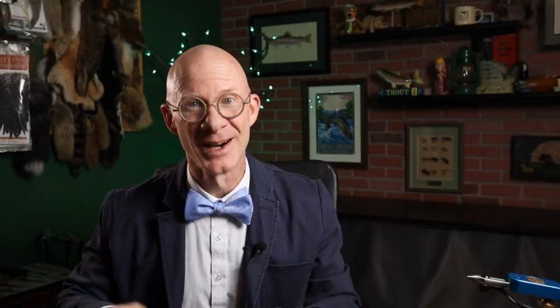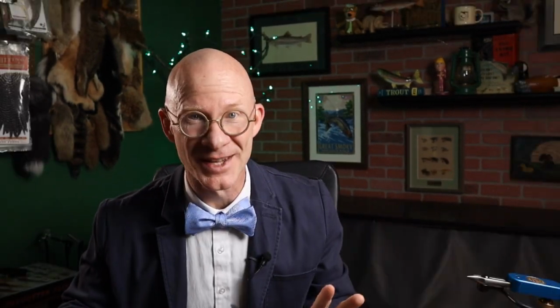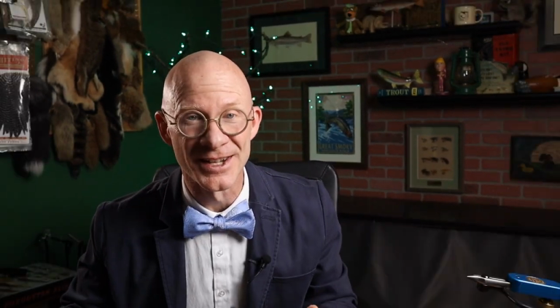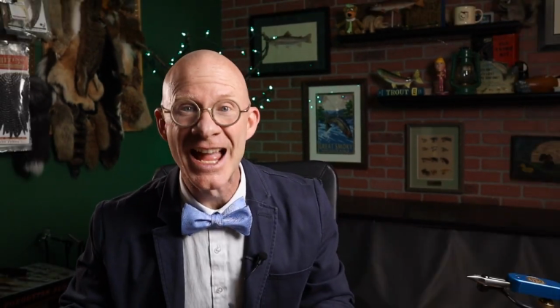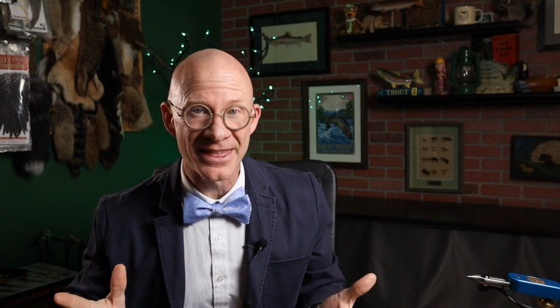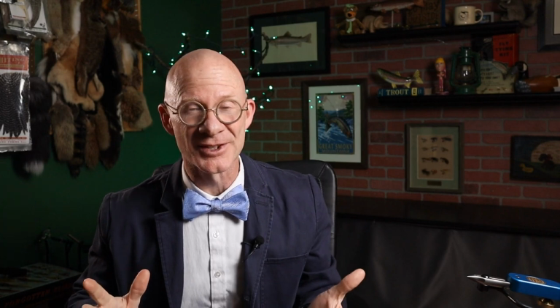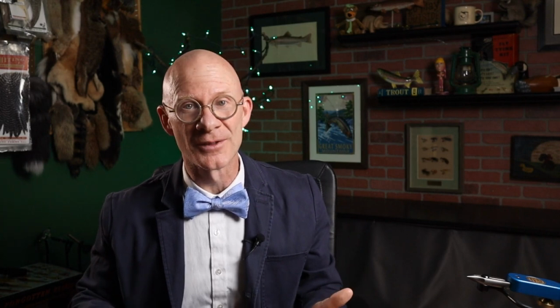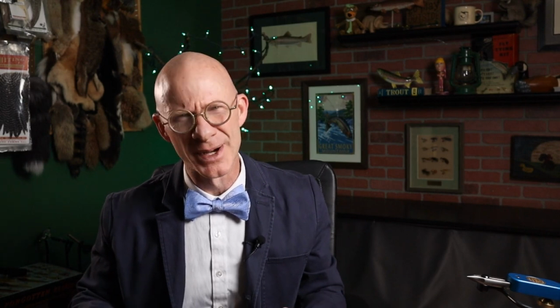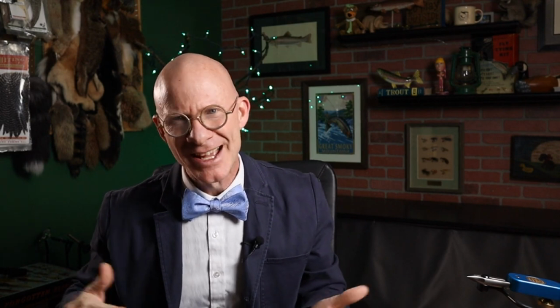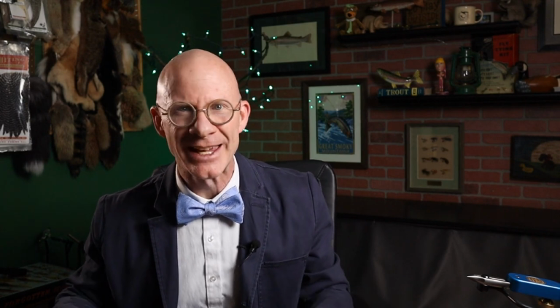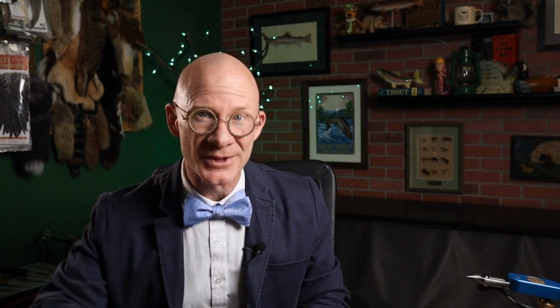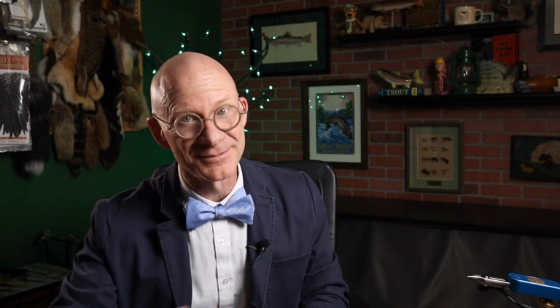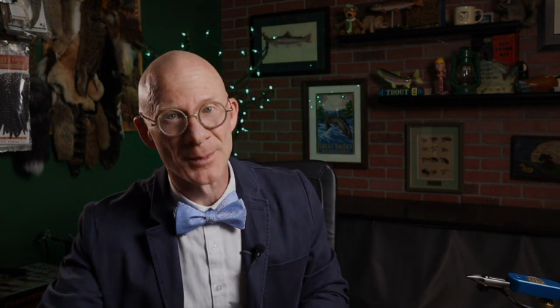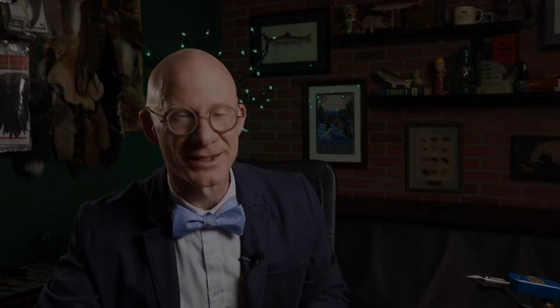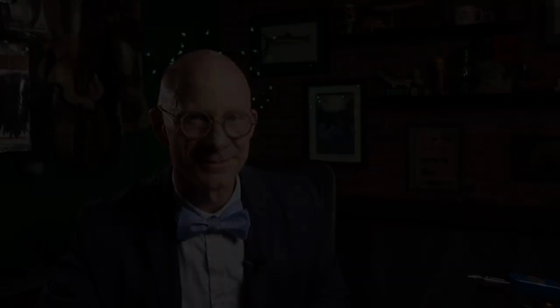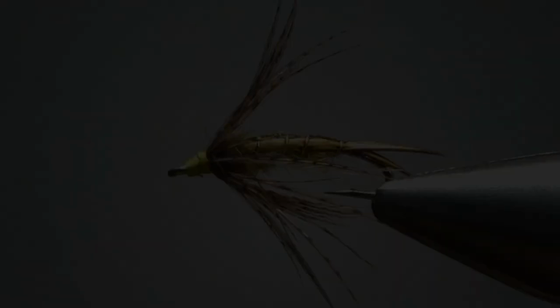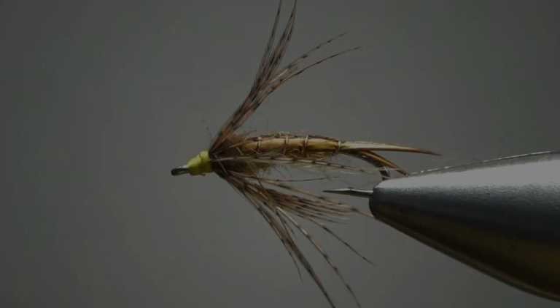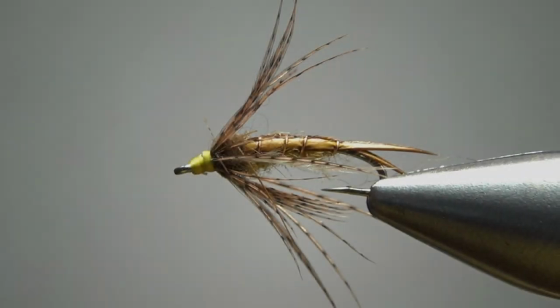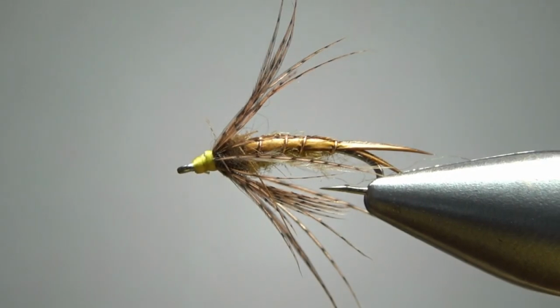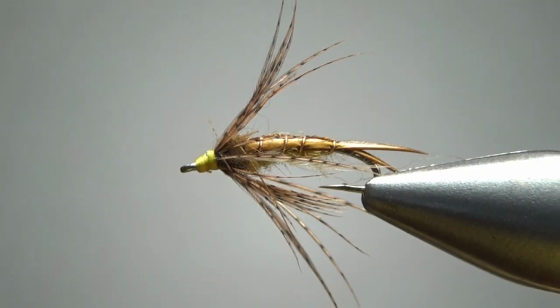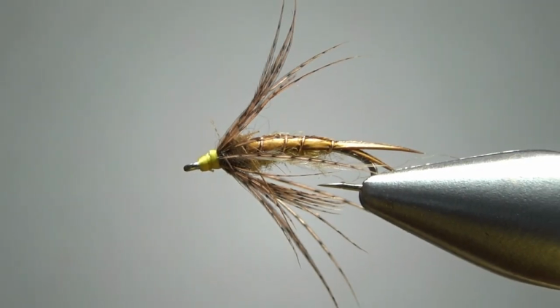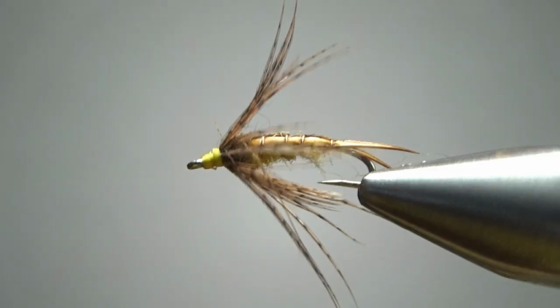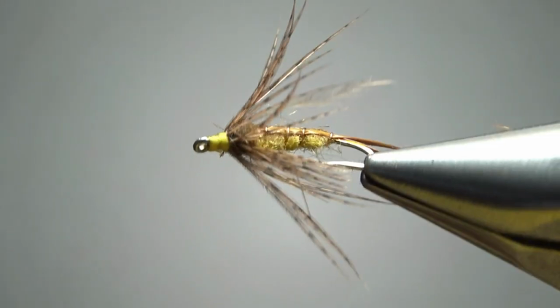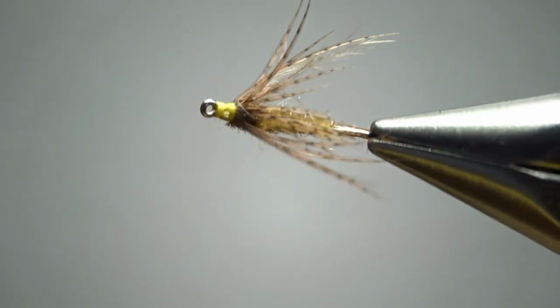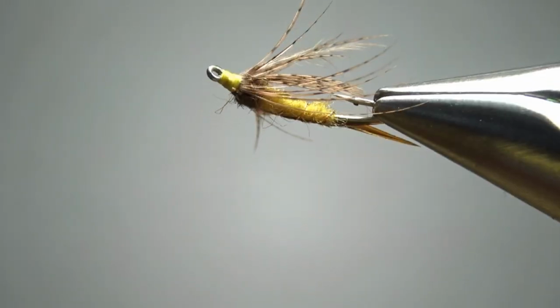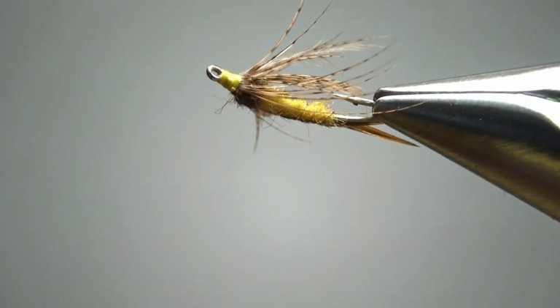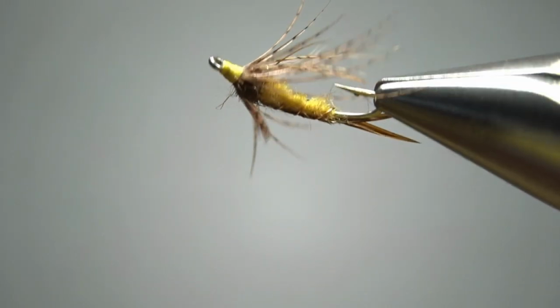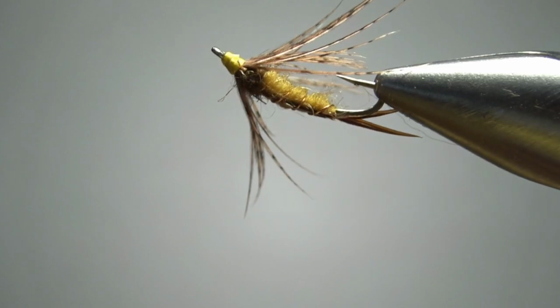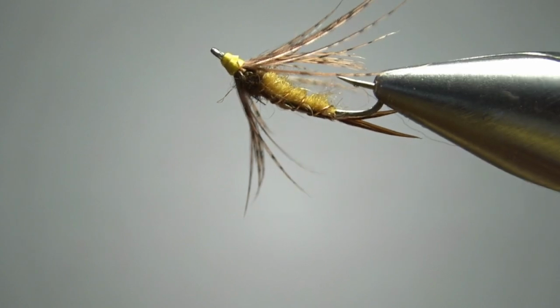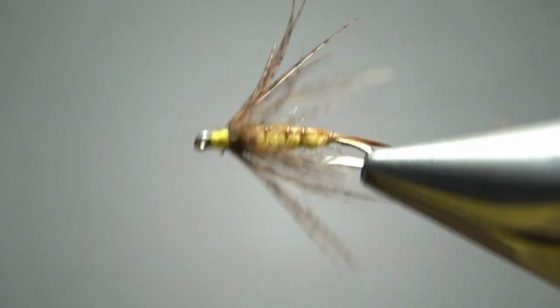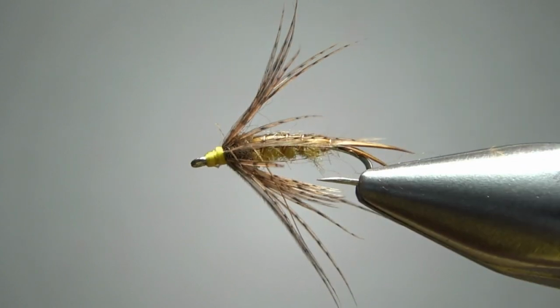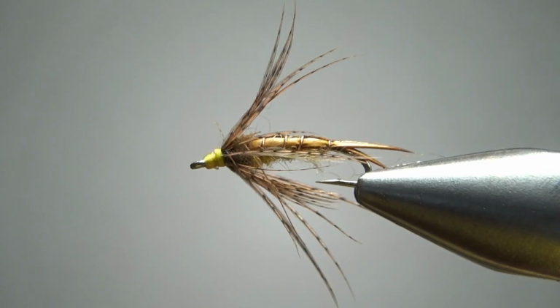It was a fun tie and I think it's going to work, but I guess we'll see in a couple of days. So there it is — just a fairly generic yellow stonefly nymph. Call it a yellow Sally if you want. That's probably how I'm going to fish it.